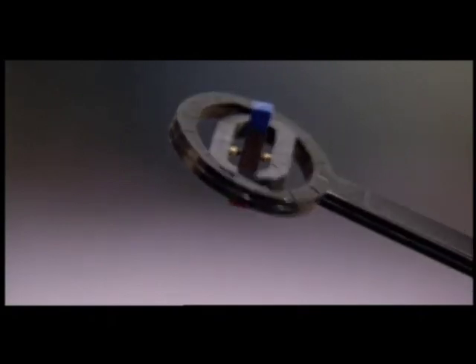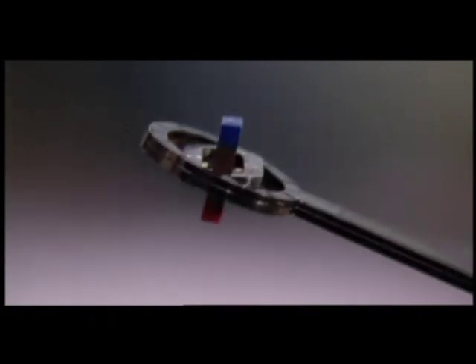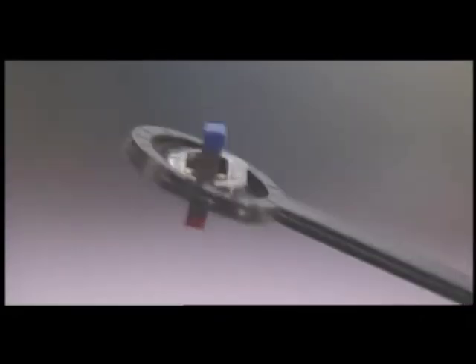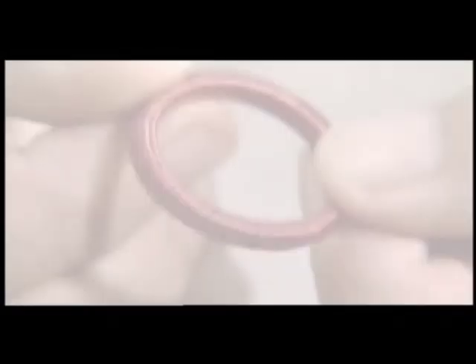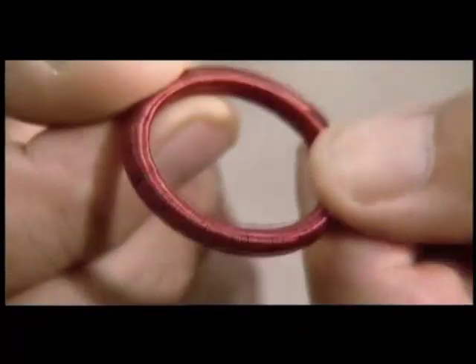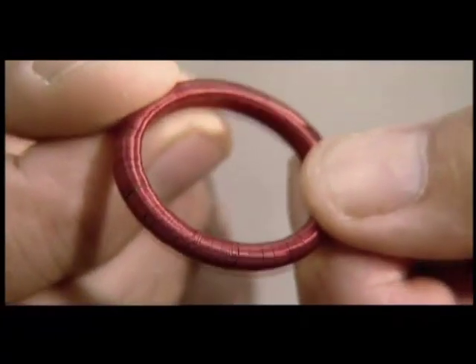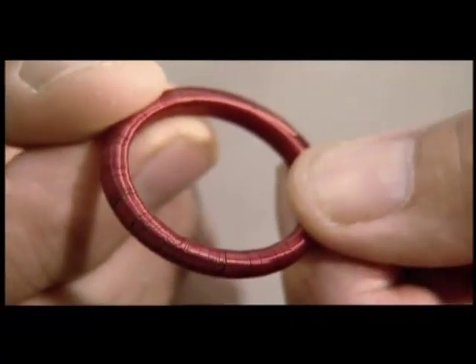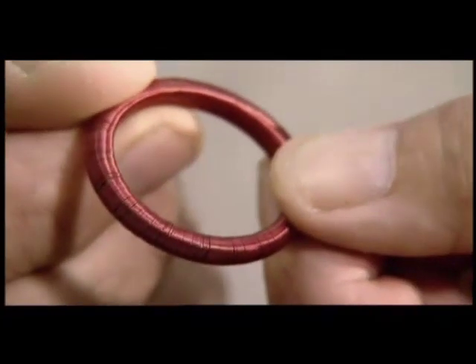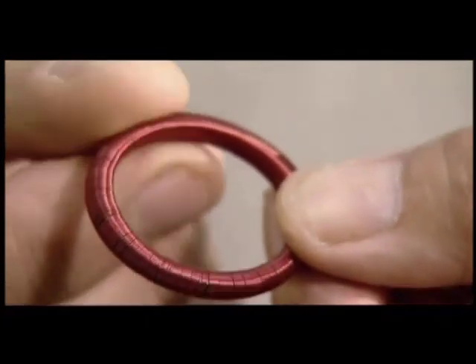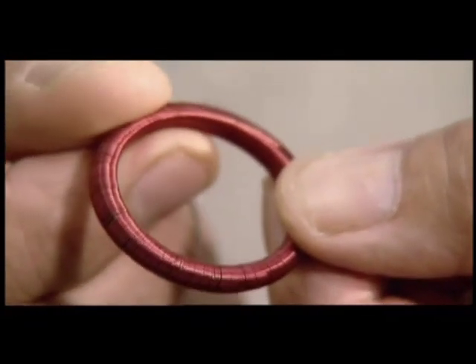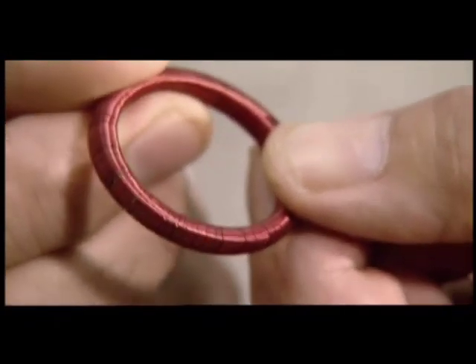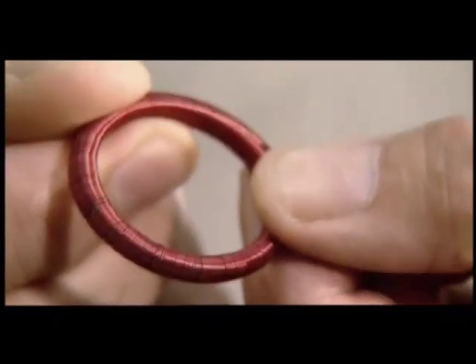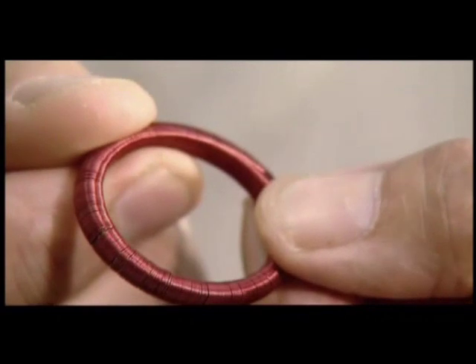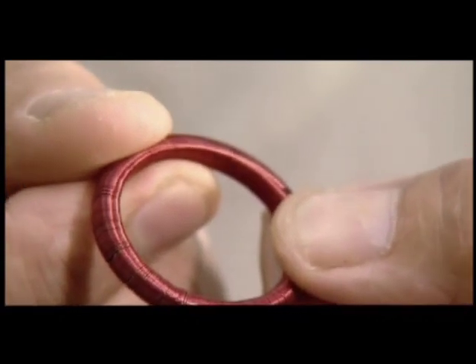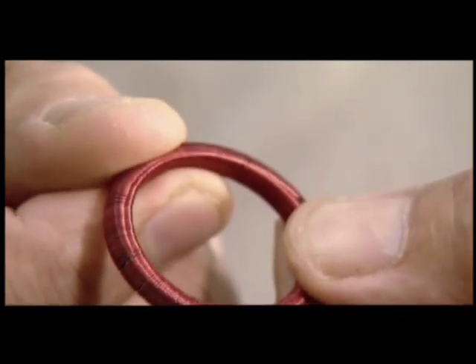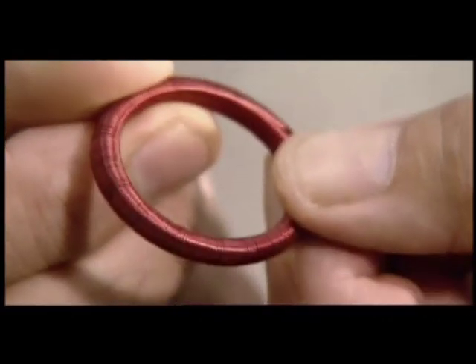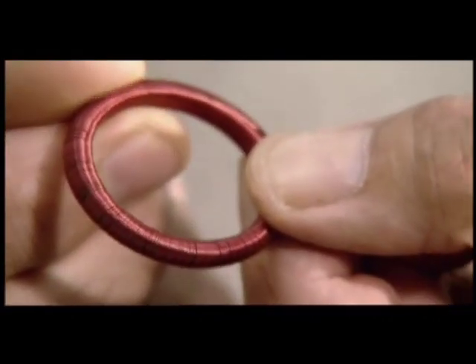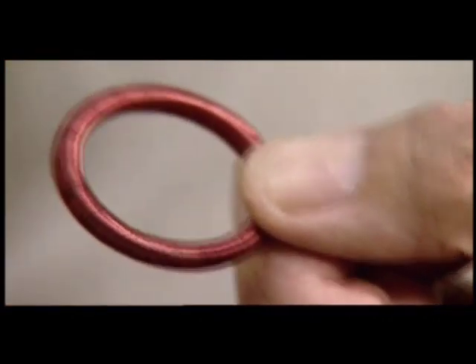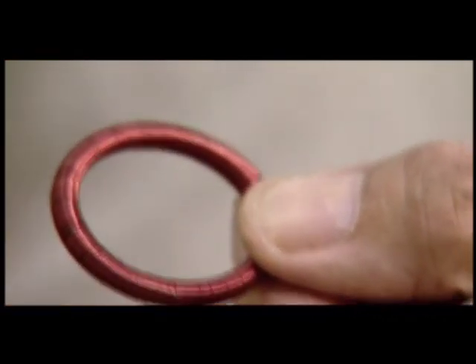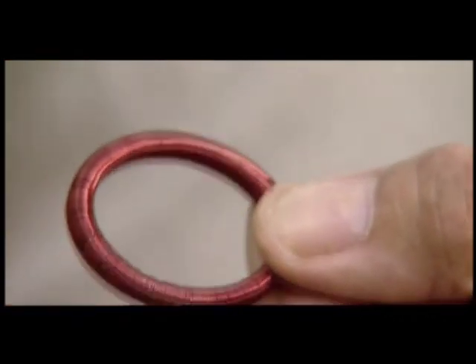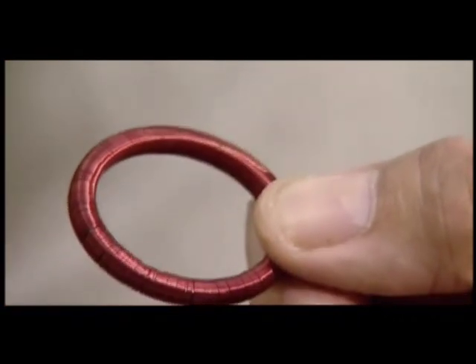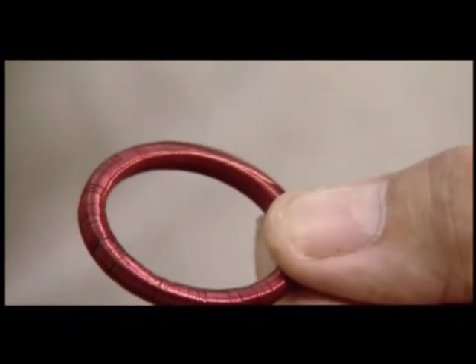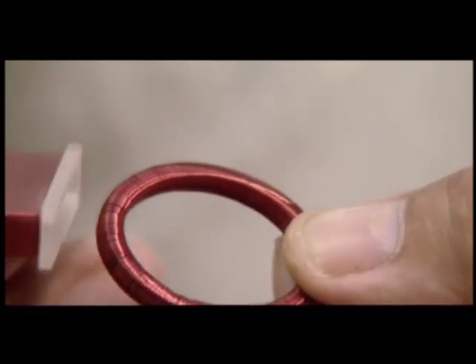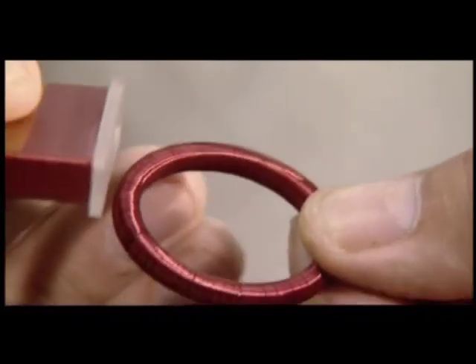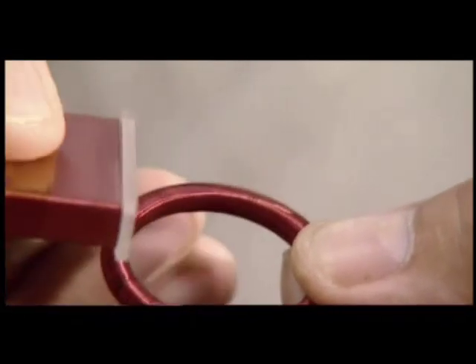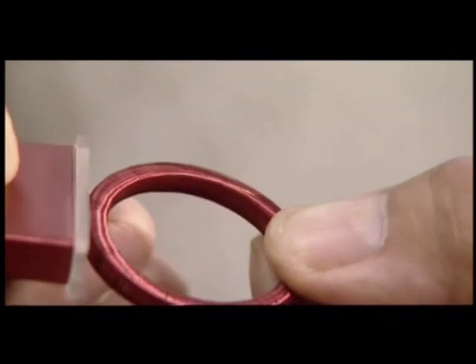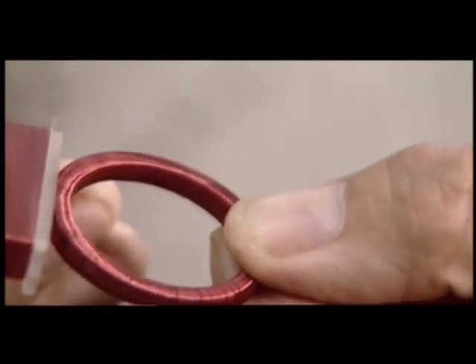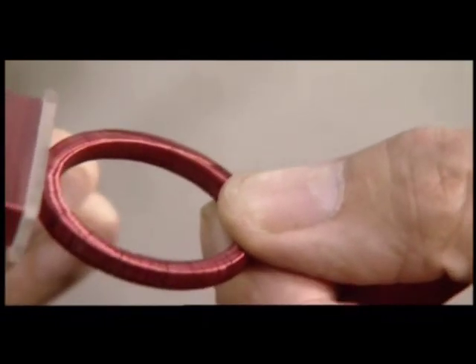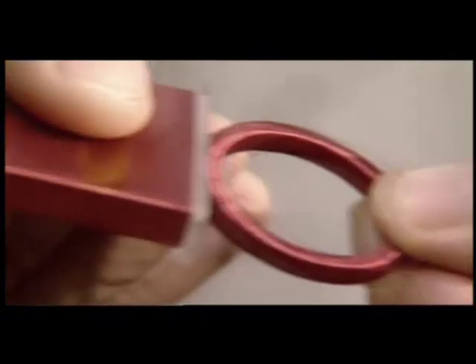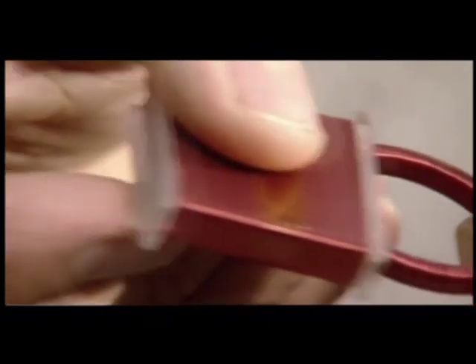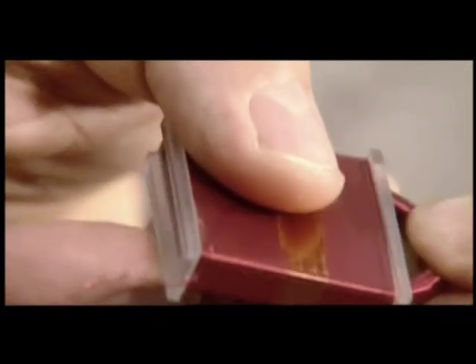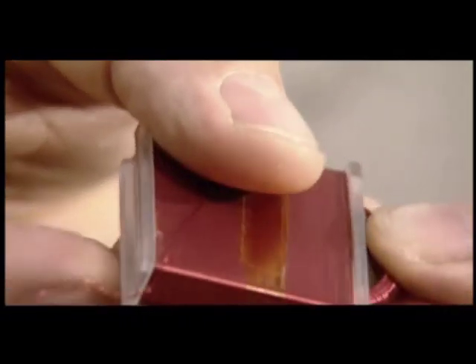In the Mars Global Surveyor satellite, the instruments are electronic rather than mechanical. But the principle remains the same — a tiny electromagnet which works against a magnetic spring.